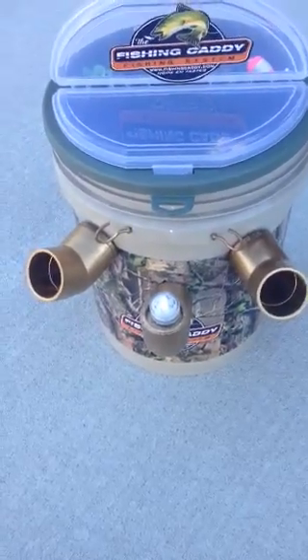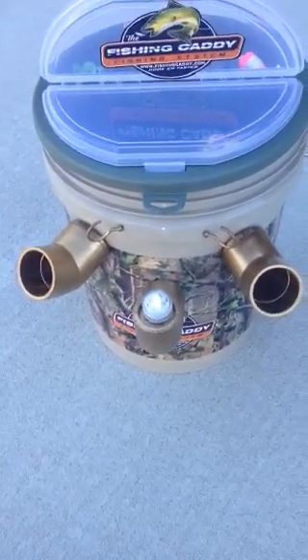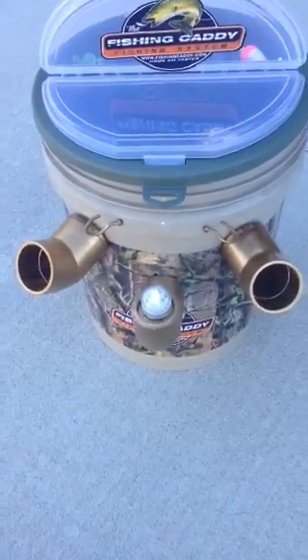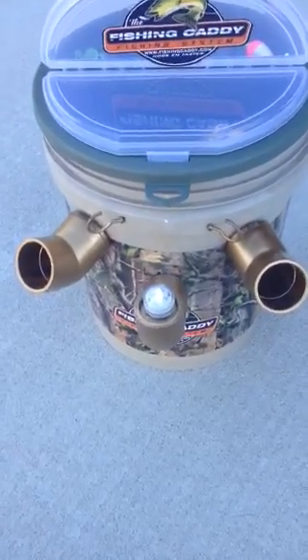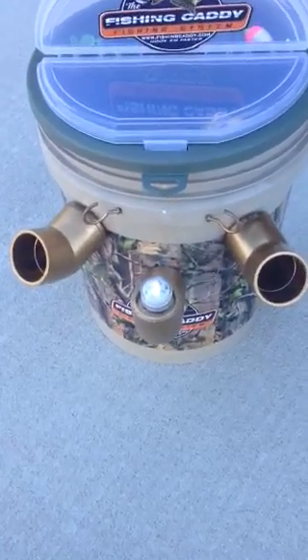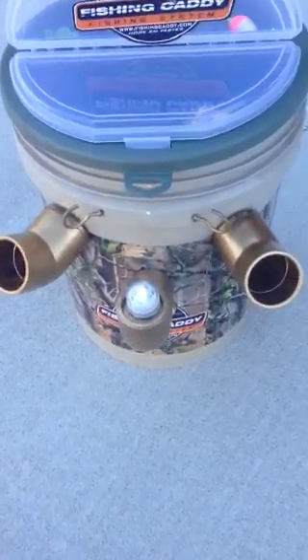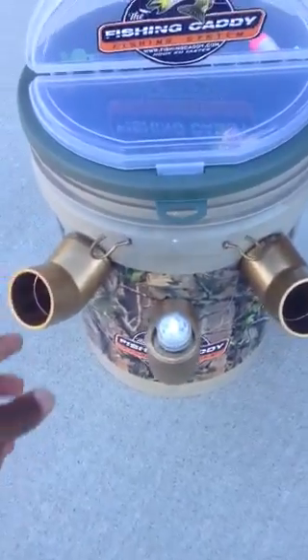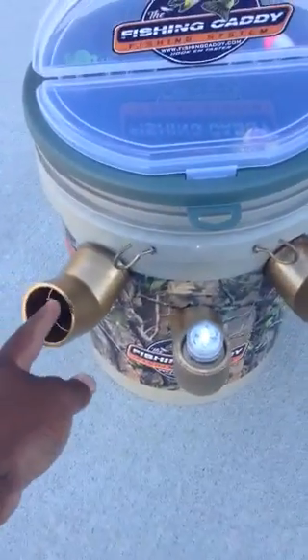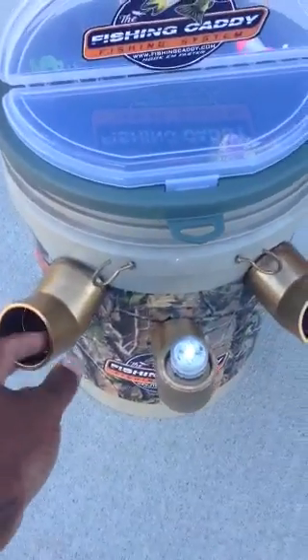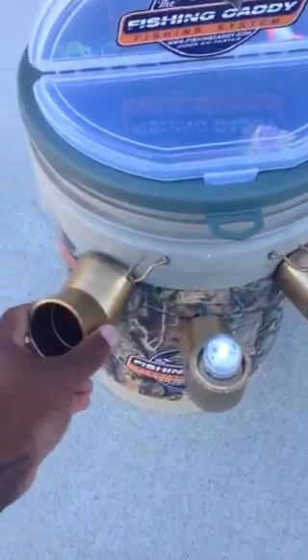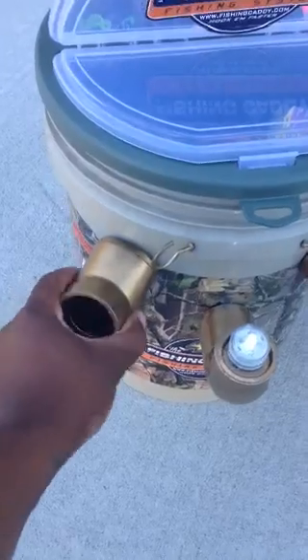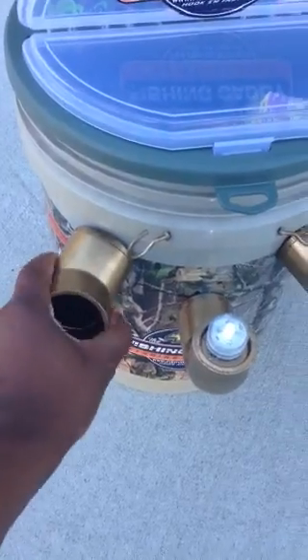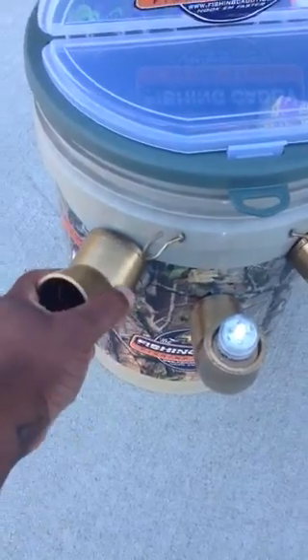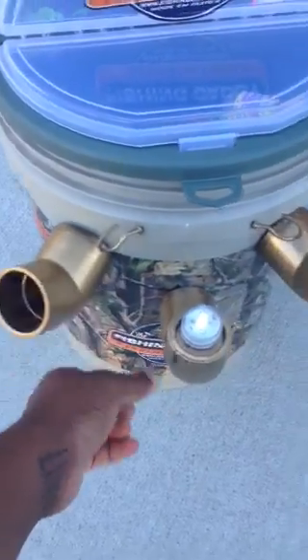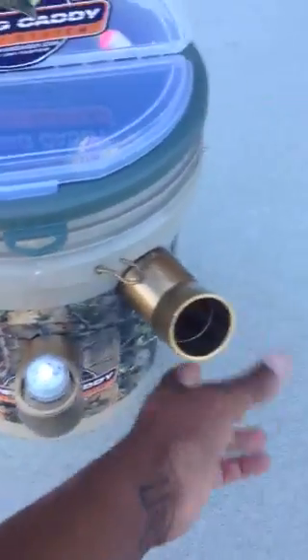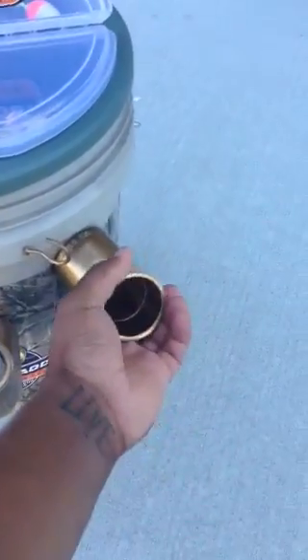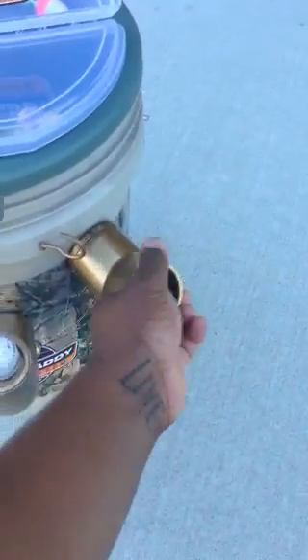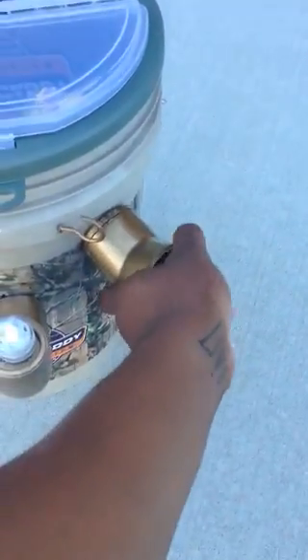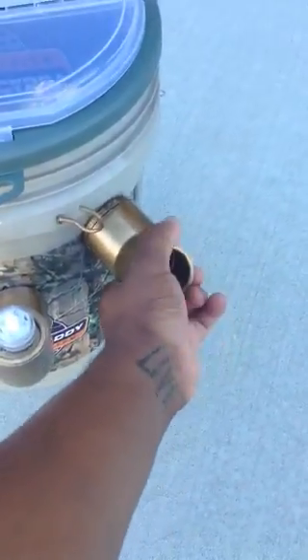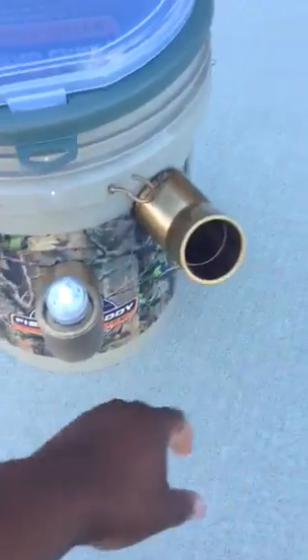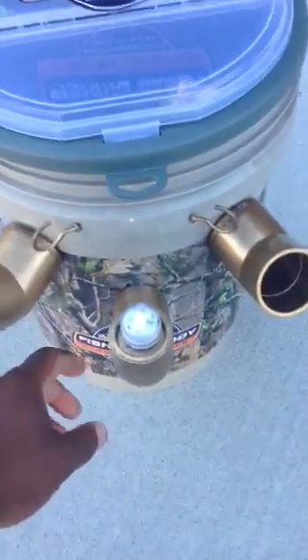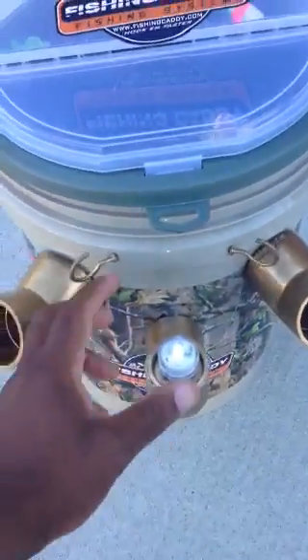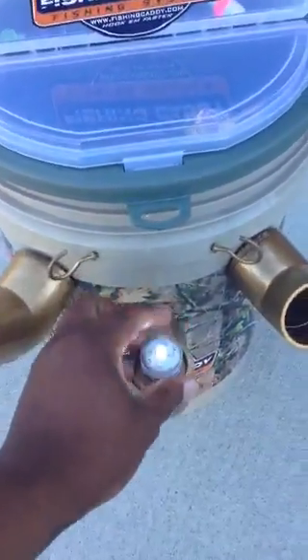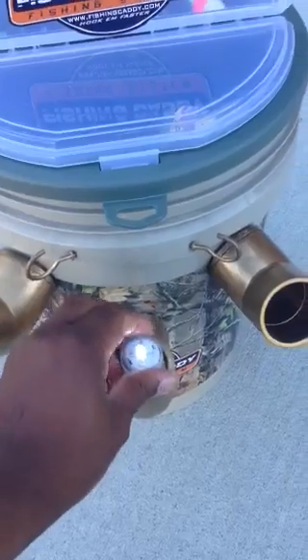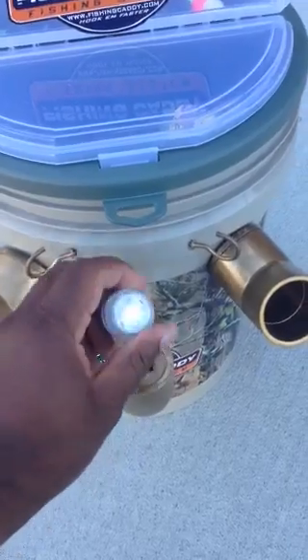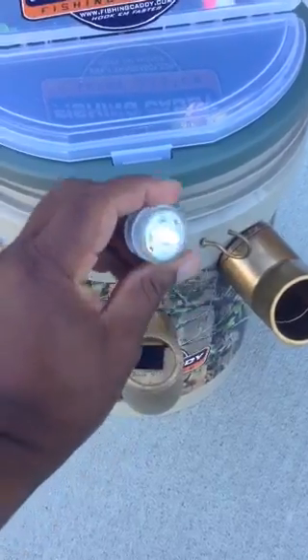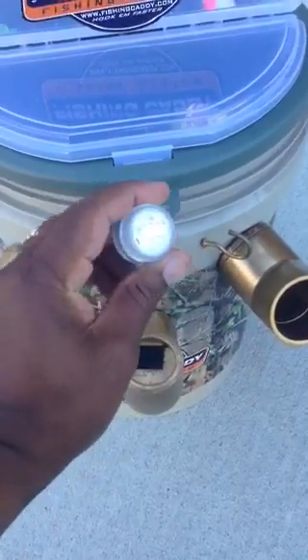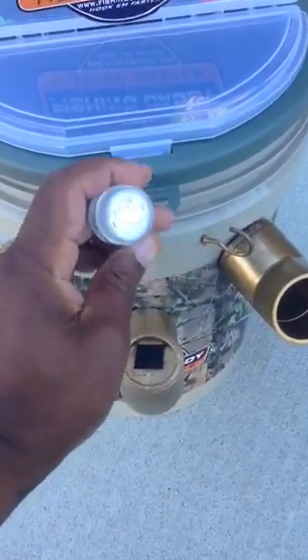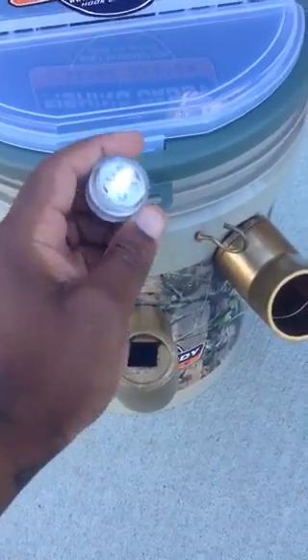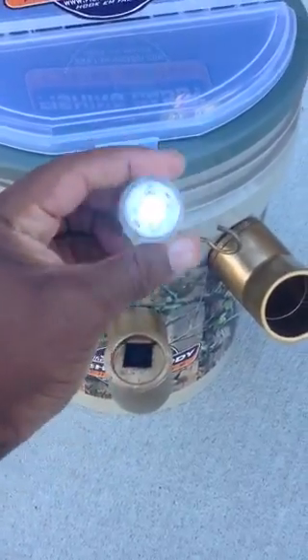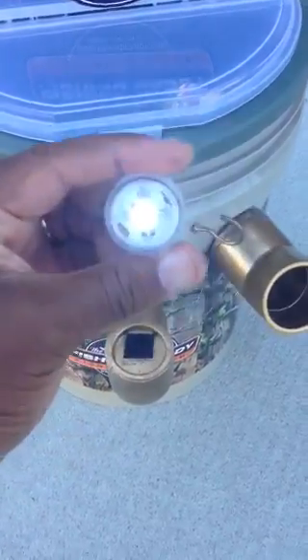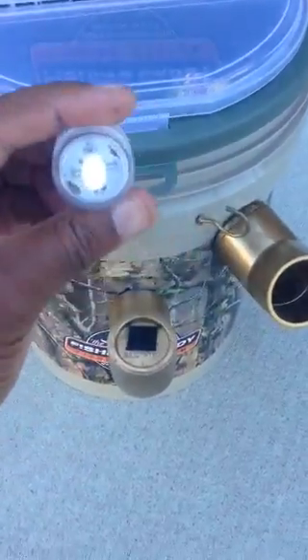All new Fish and Caddy Gold model. Two adjustable rod holders — leave your metal rod holders at home since they only work with soil. LED light here; it's attachable and waterproof.